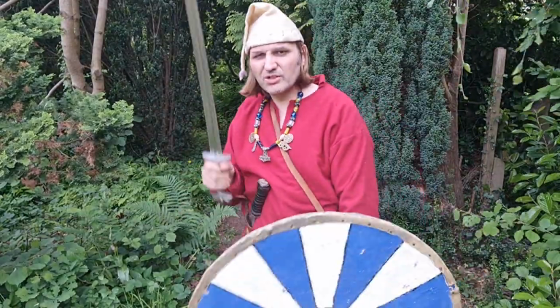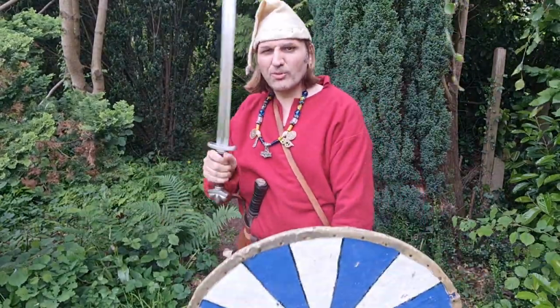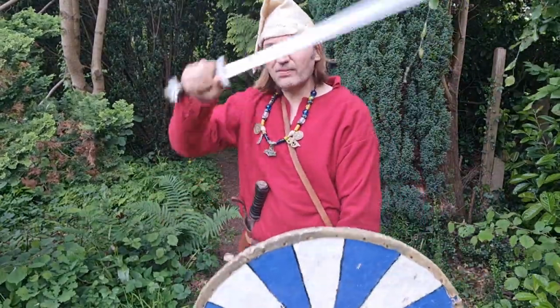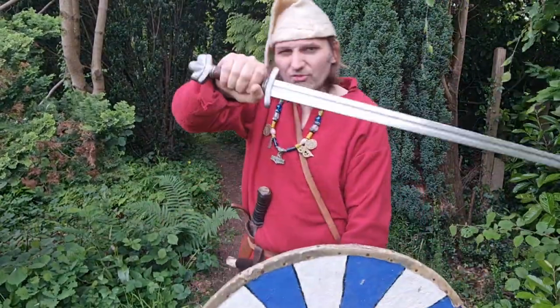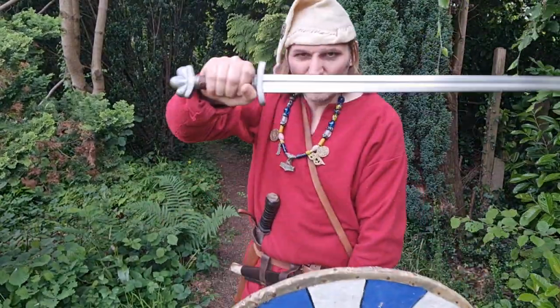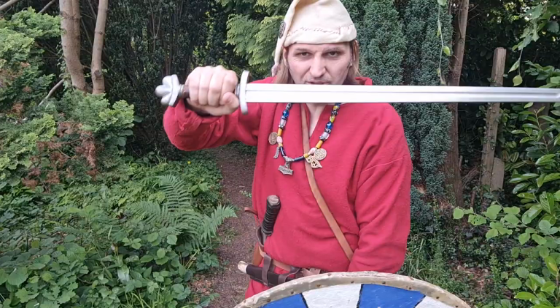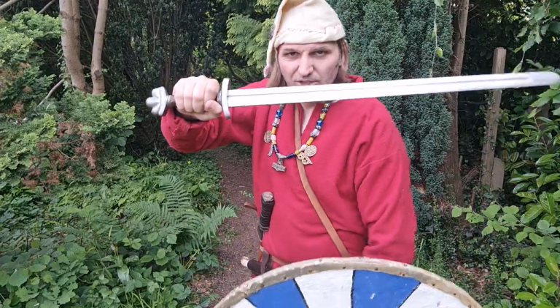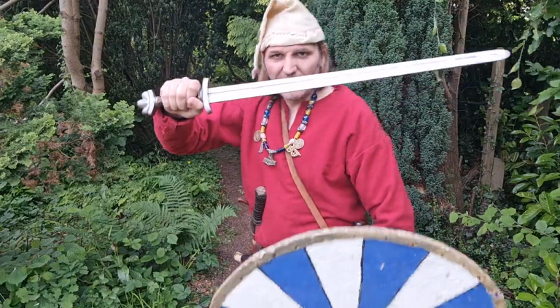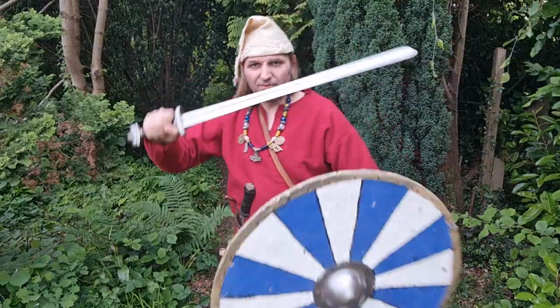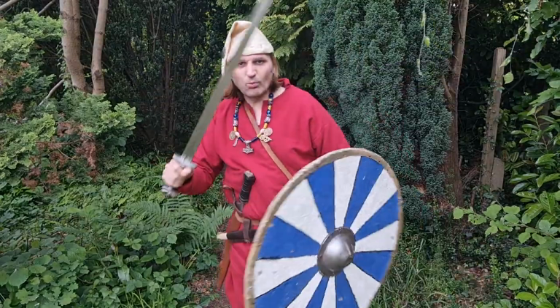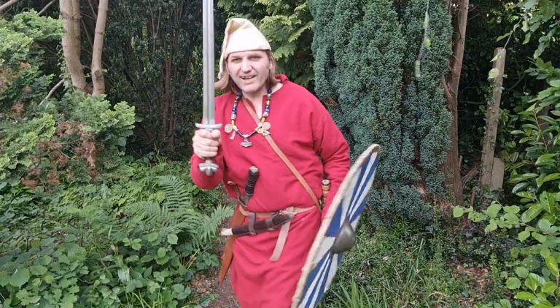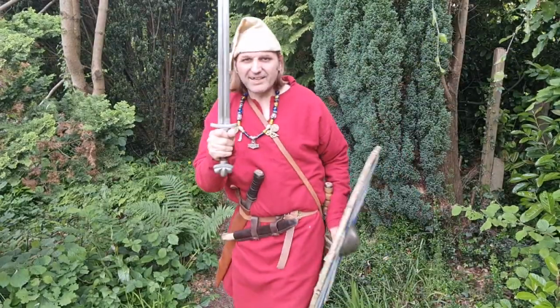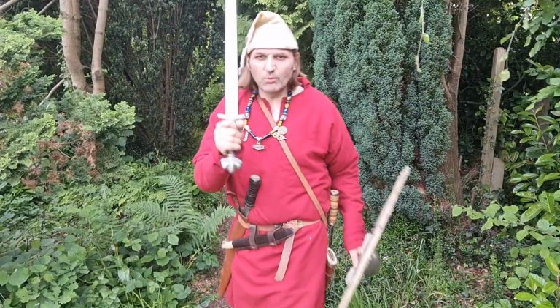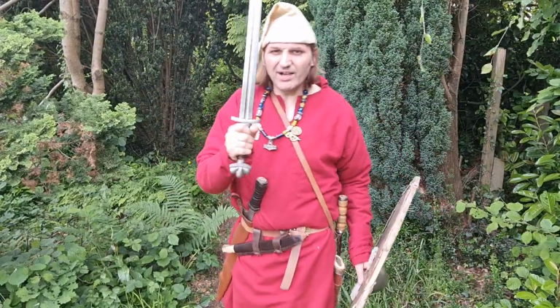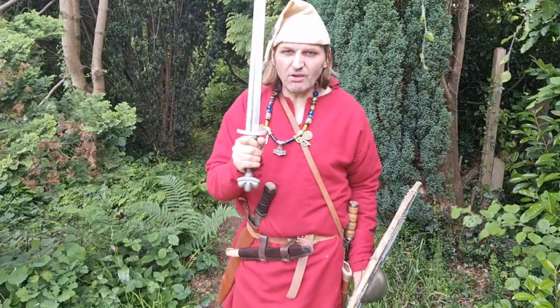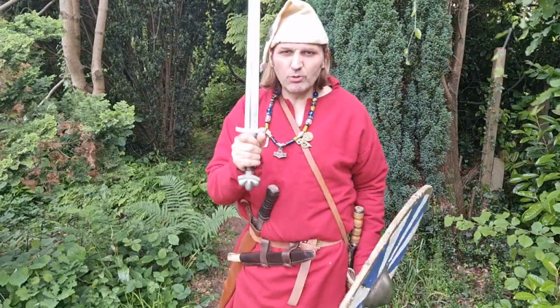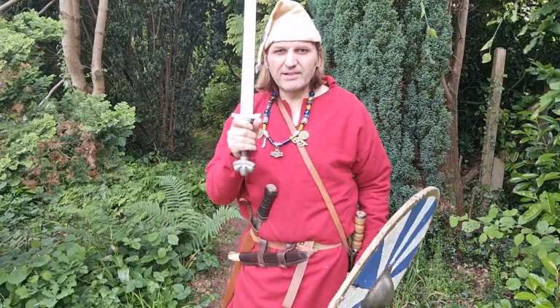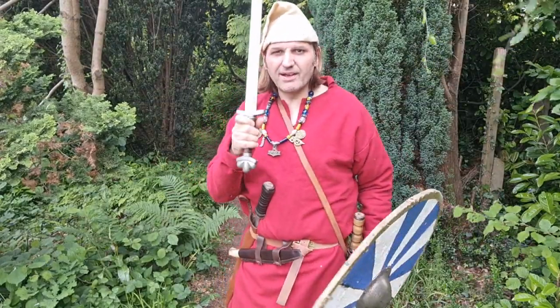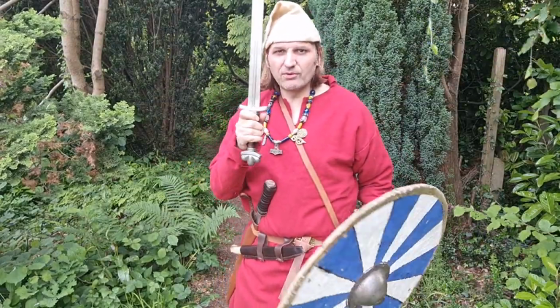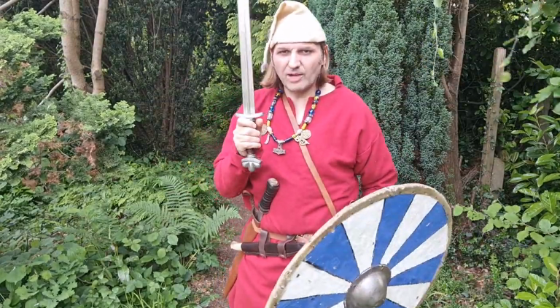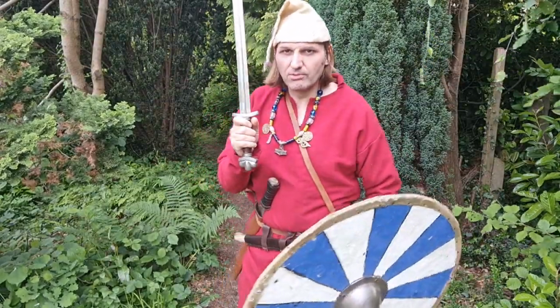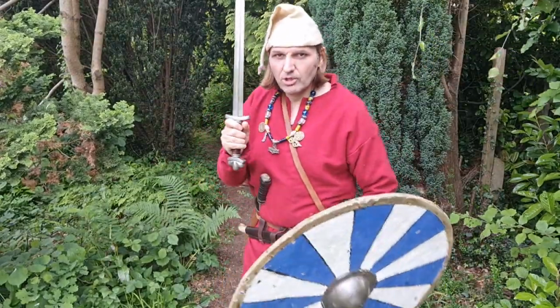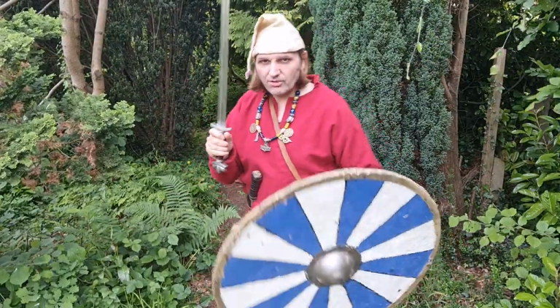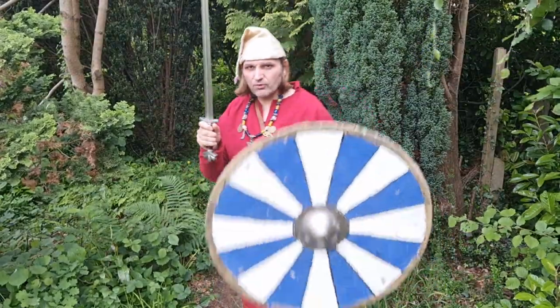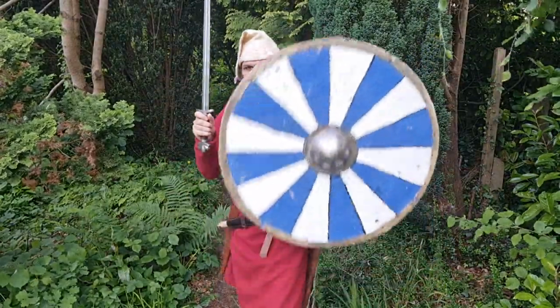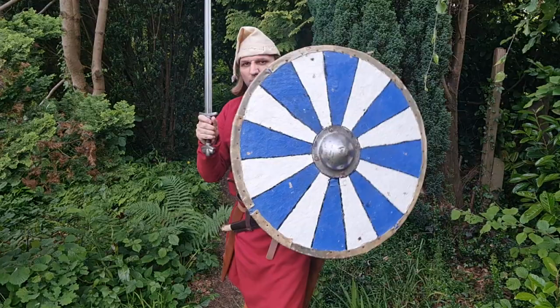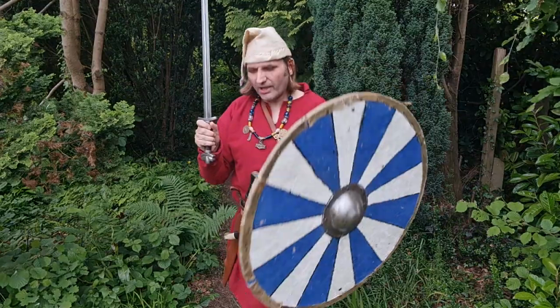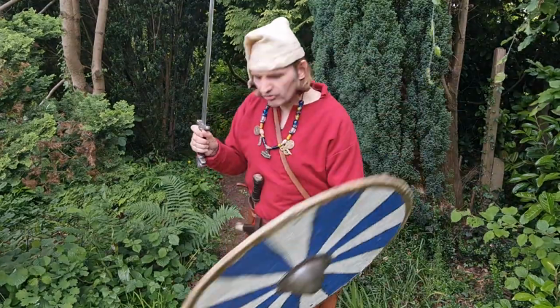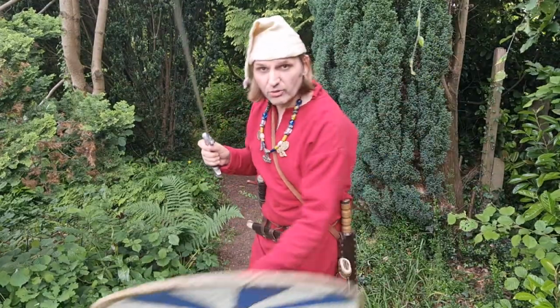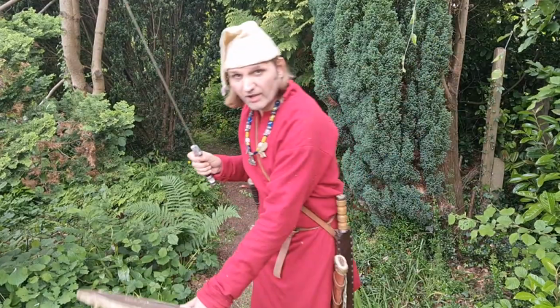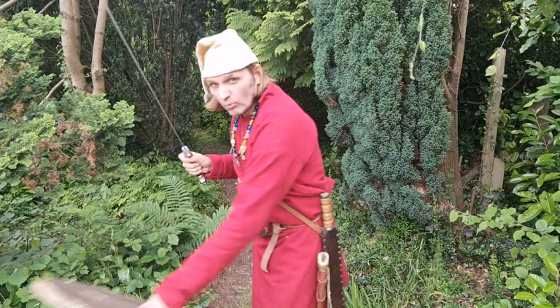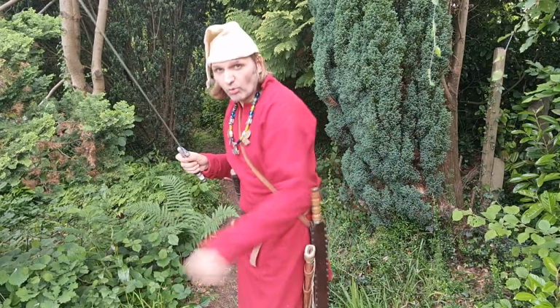I'm going to talk about this sword and why I like it, but why I don't fundamentally like this scabbard. So first of all let me put my old shield down on the floor.